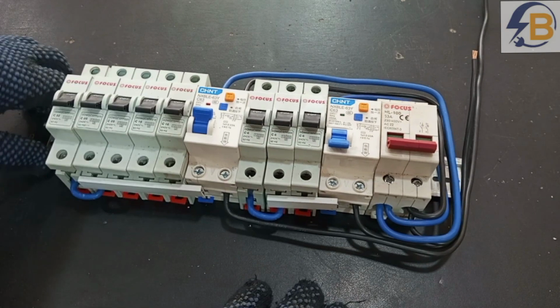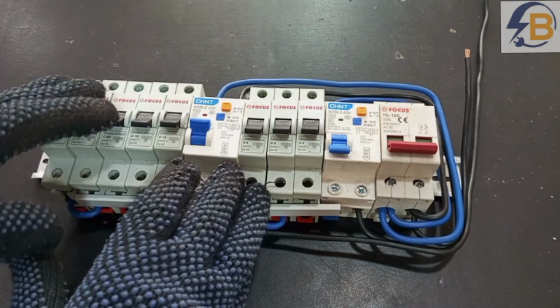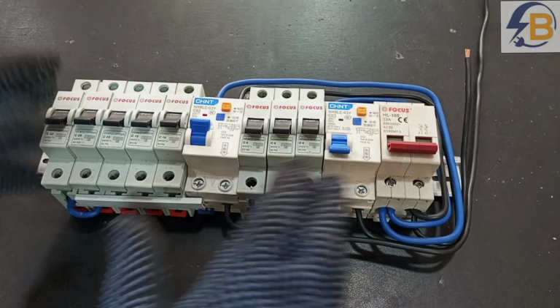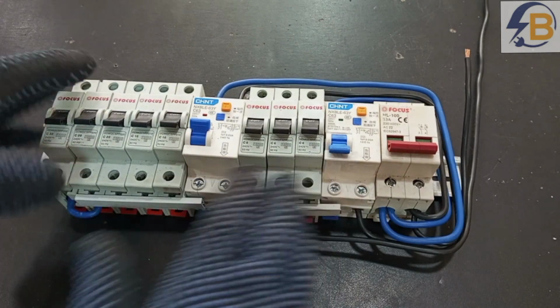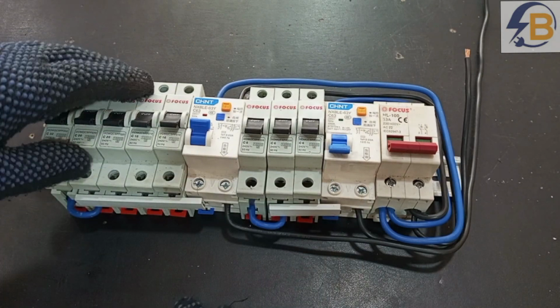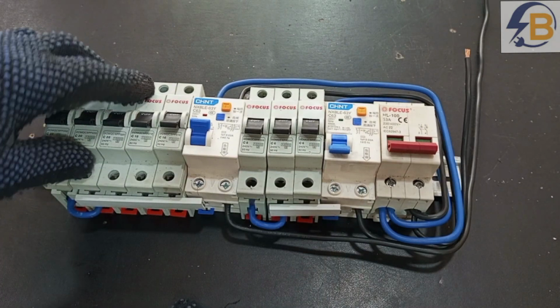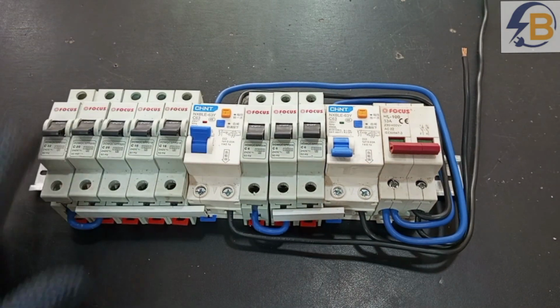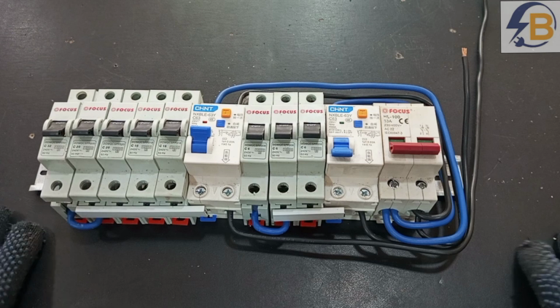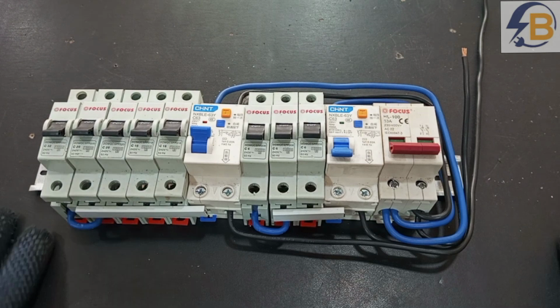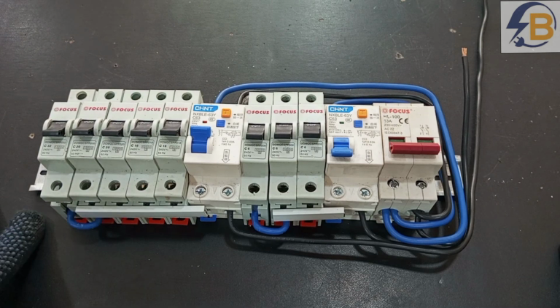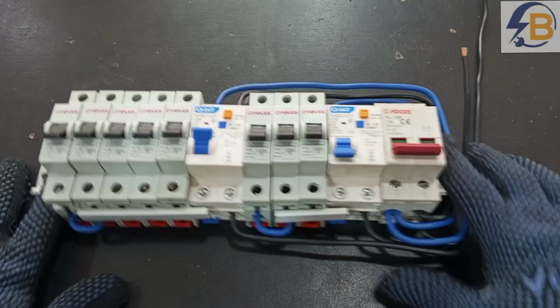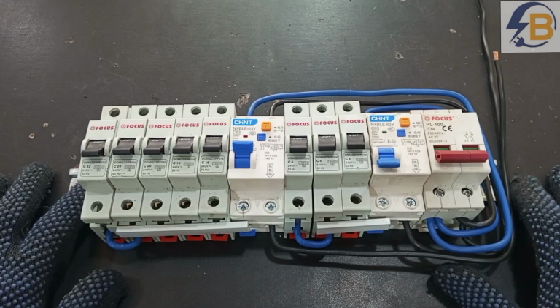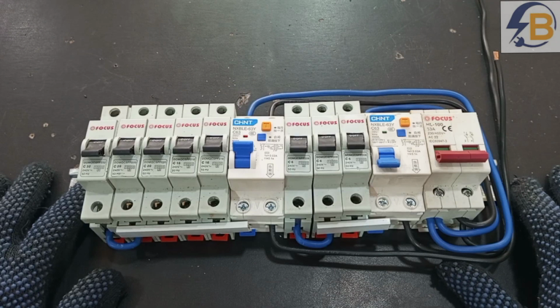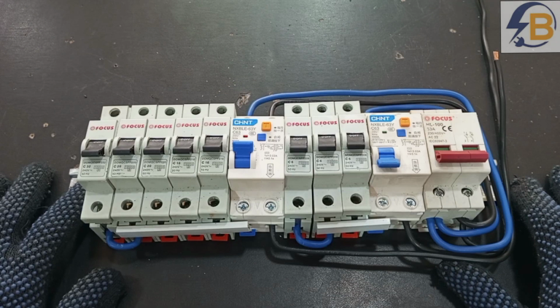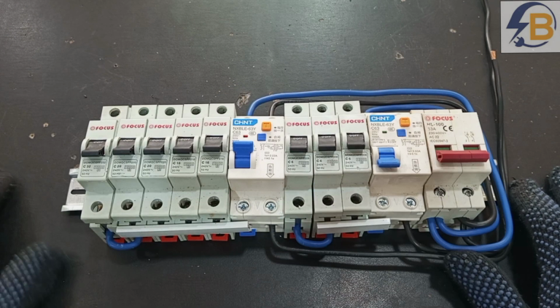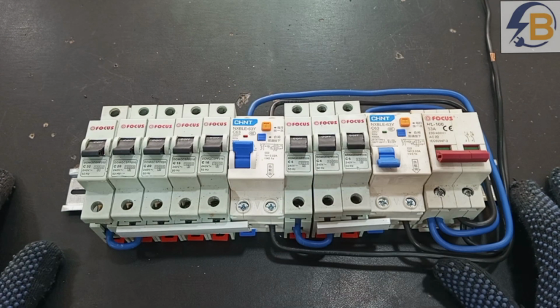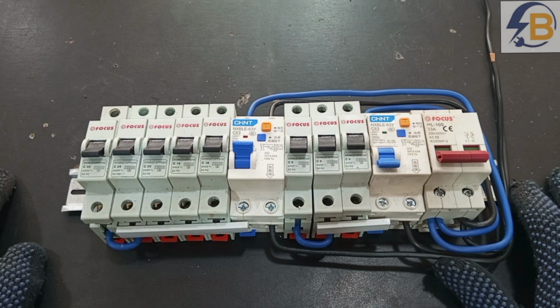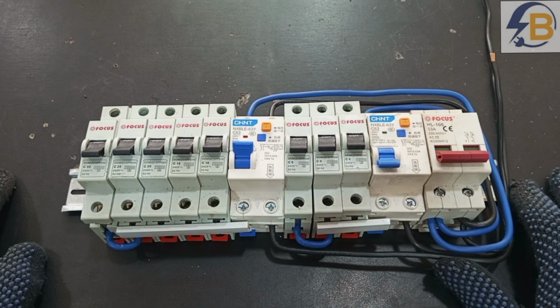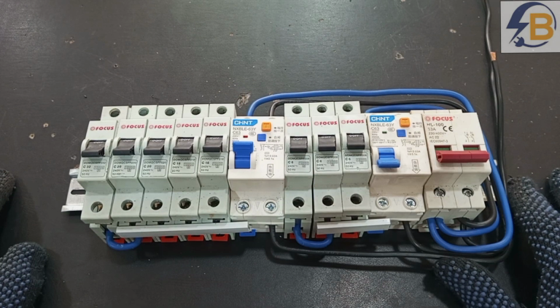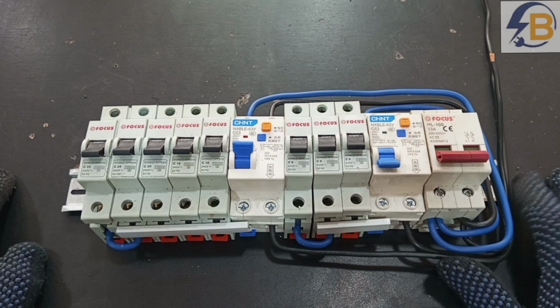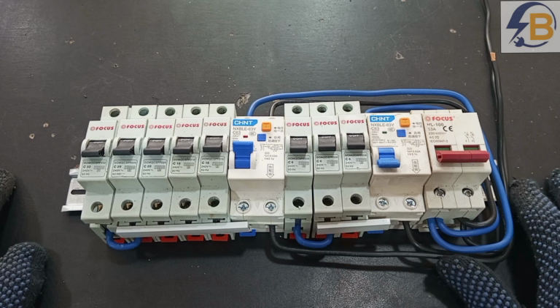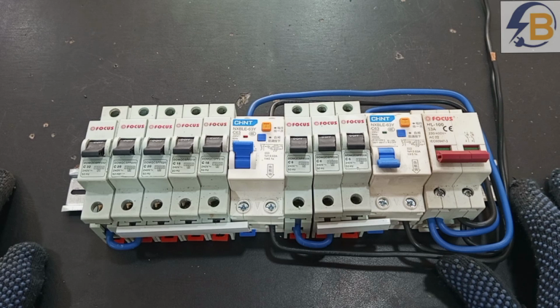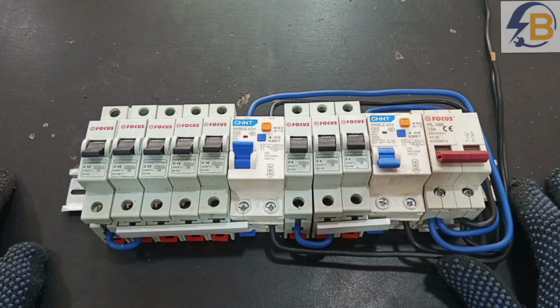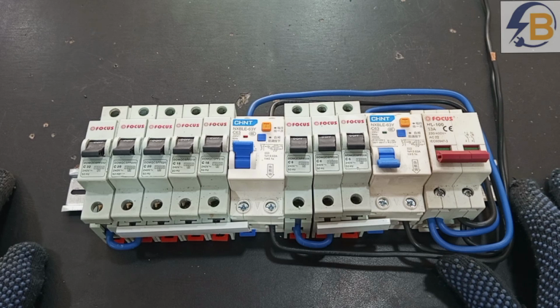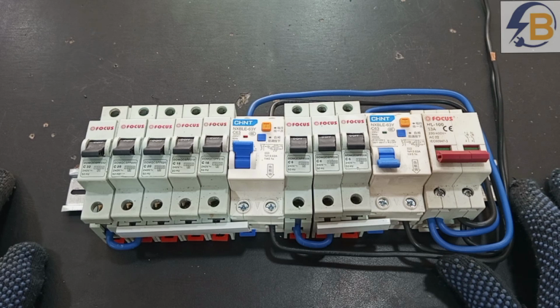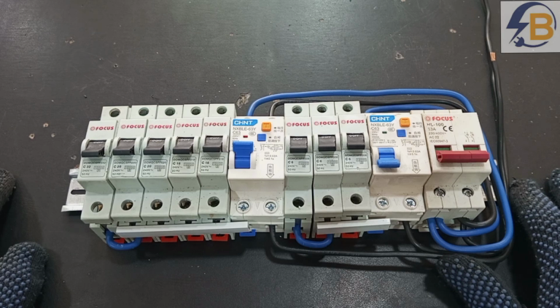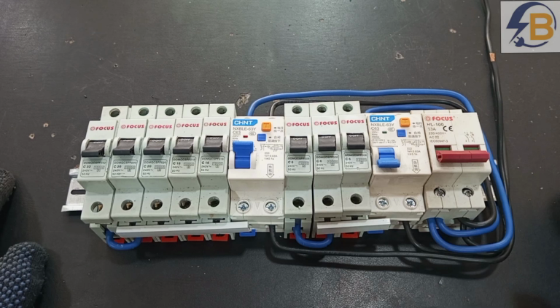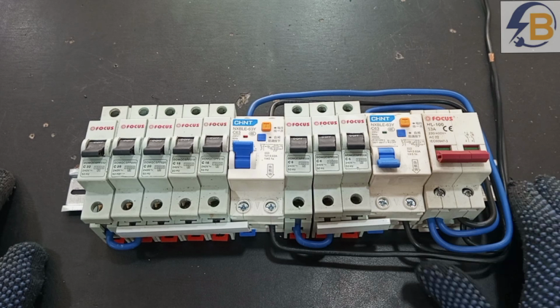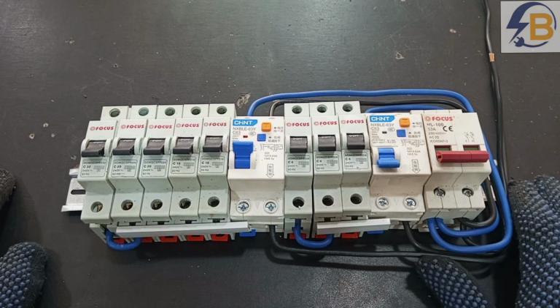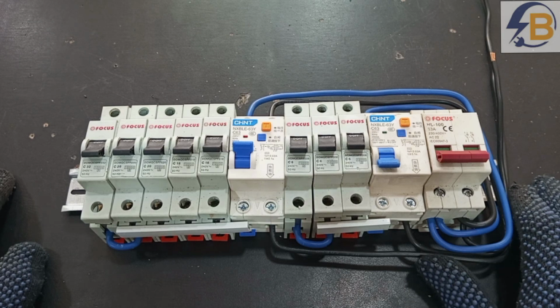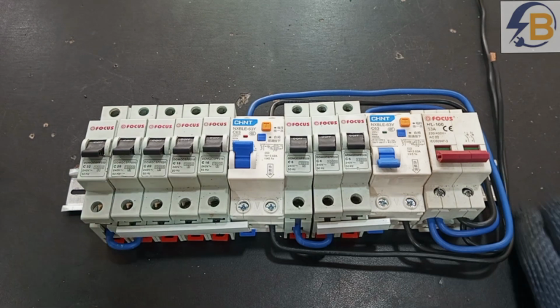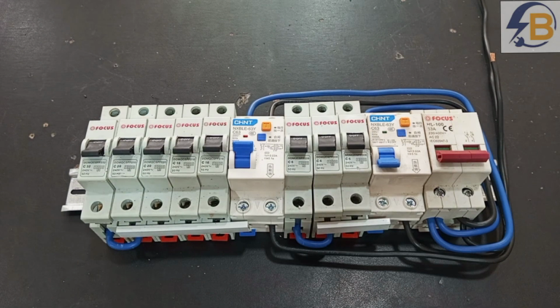This has come as a result of the series of videos I'm posting on how to do house wiring. We had to customize our own consumer unit to meet the need of the installation.